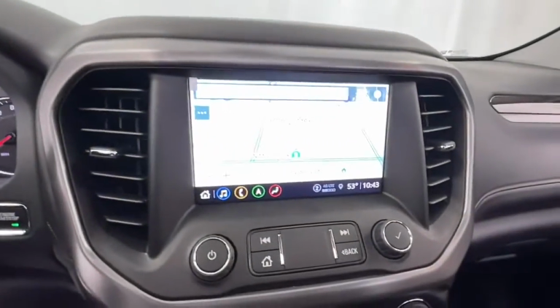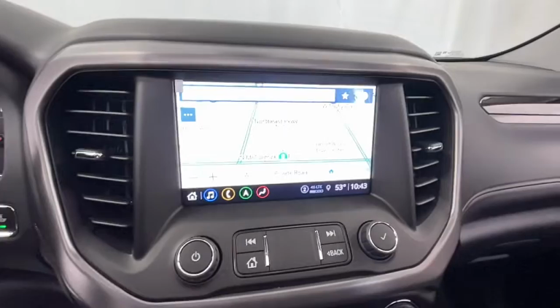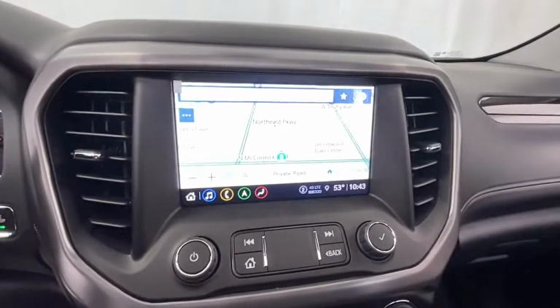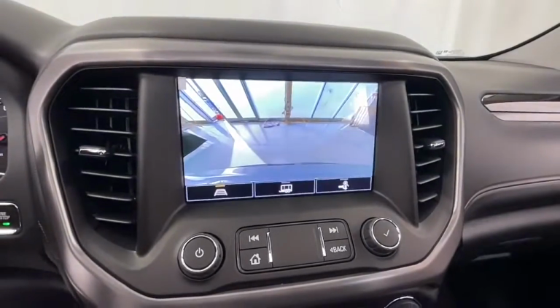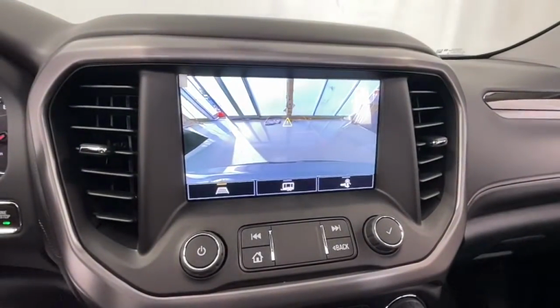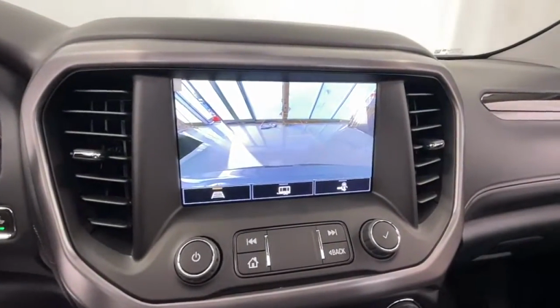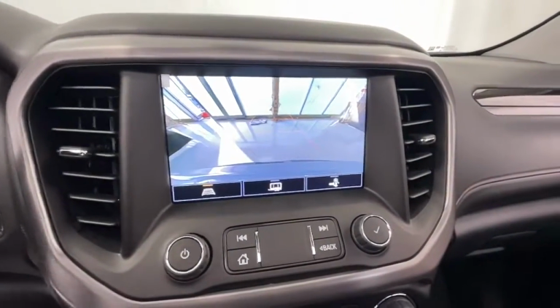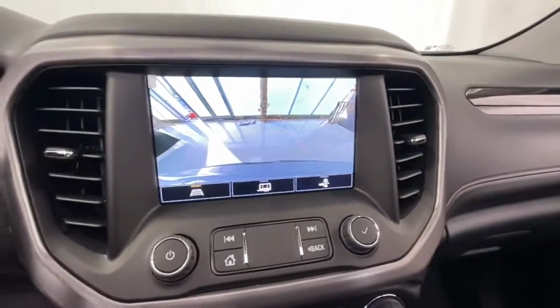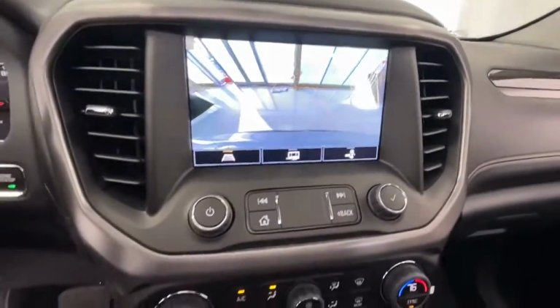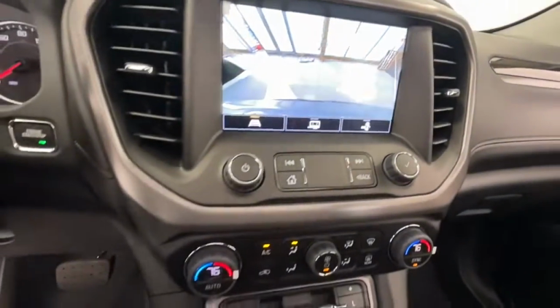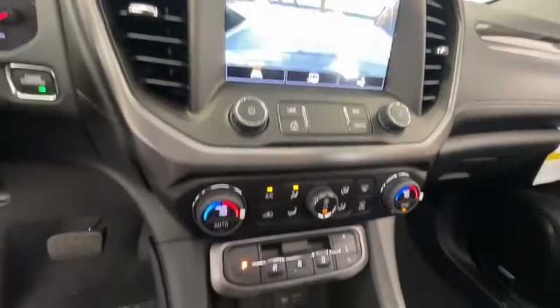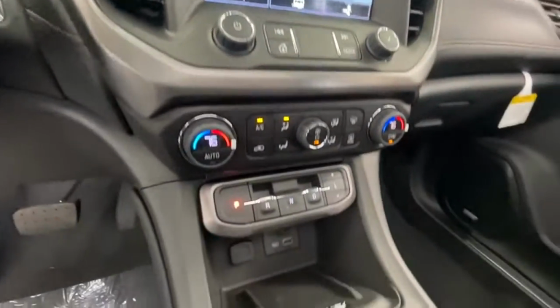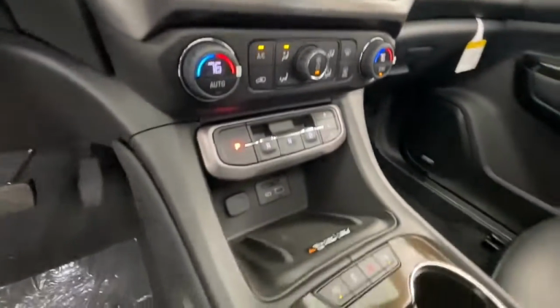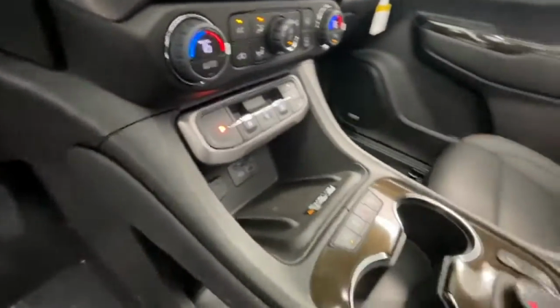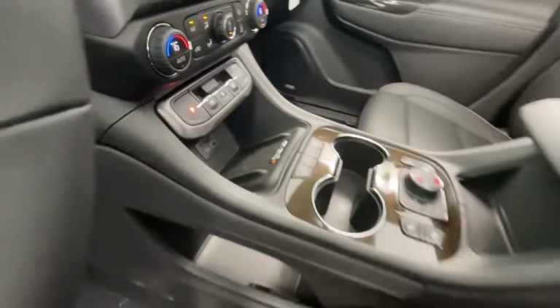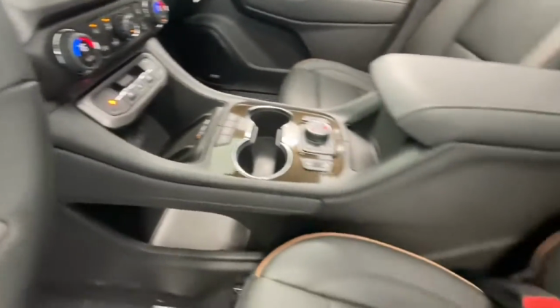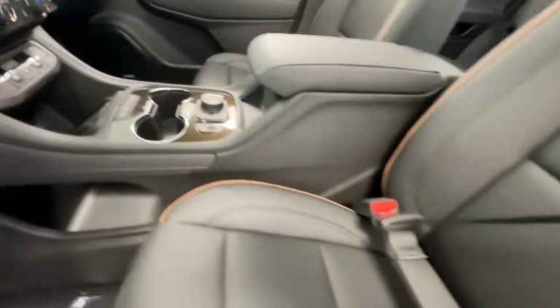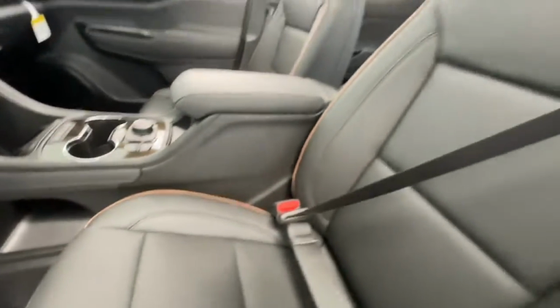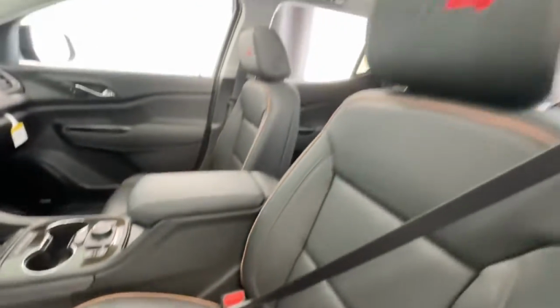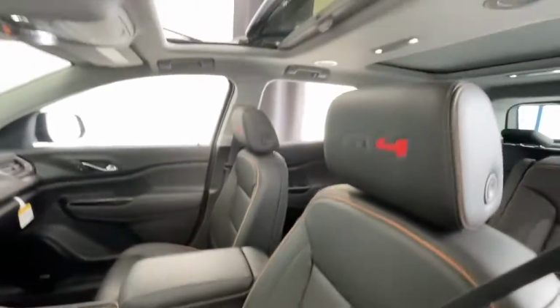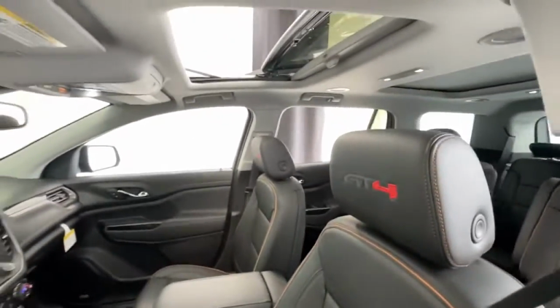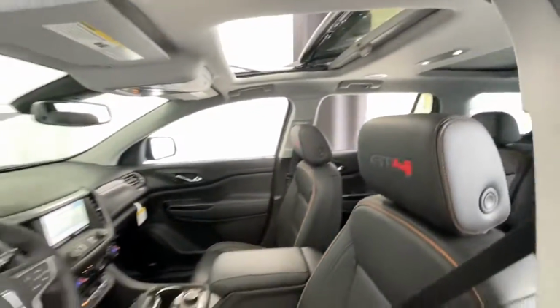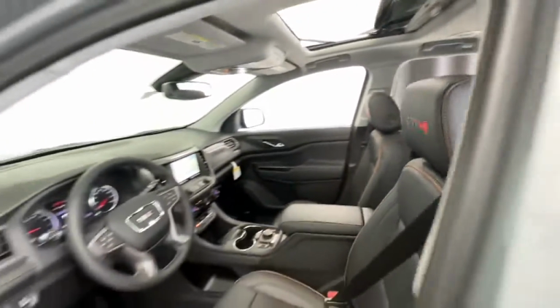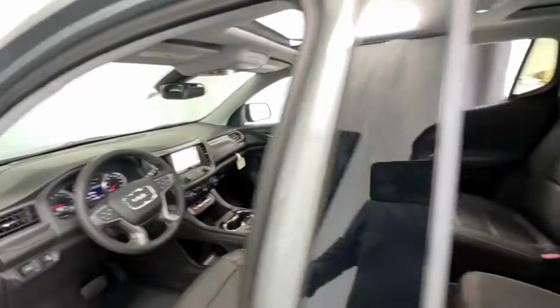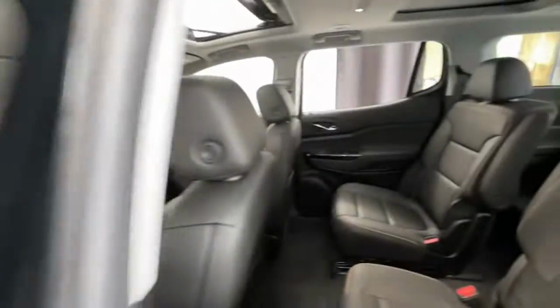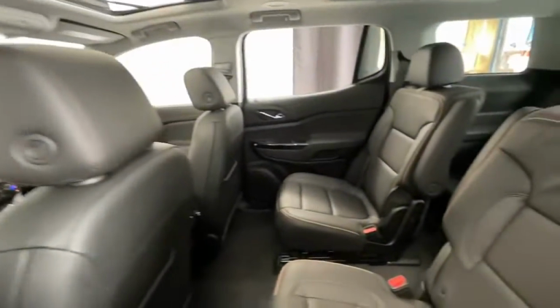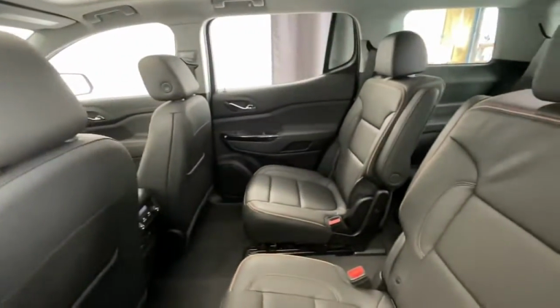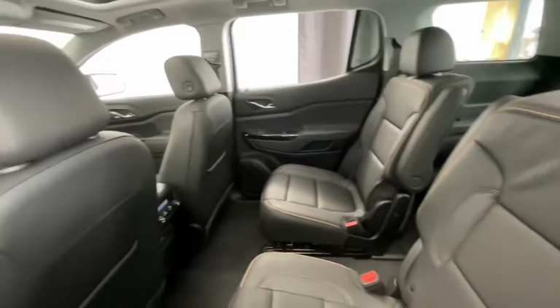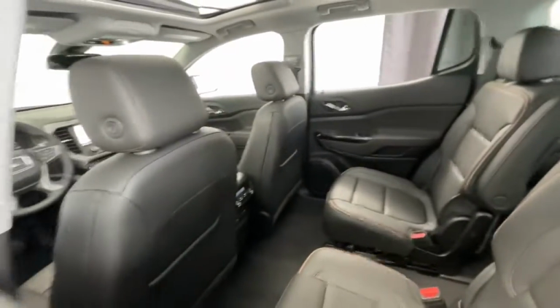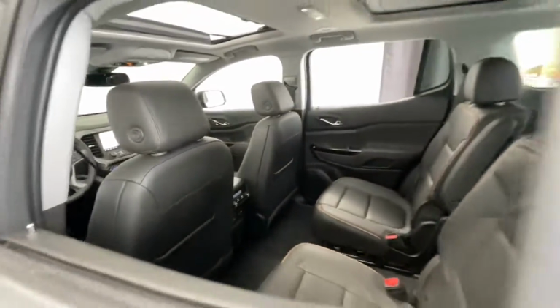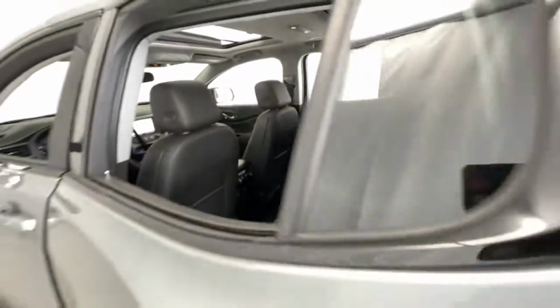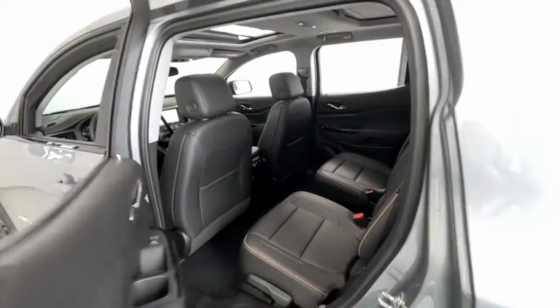Navigation system, sun/moonroof, heated driver seat, satellite radio, power passenger seat, fog lamps, power lift gate, aluminum wheels, third row seat, rear AC.